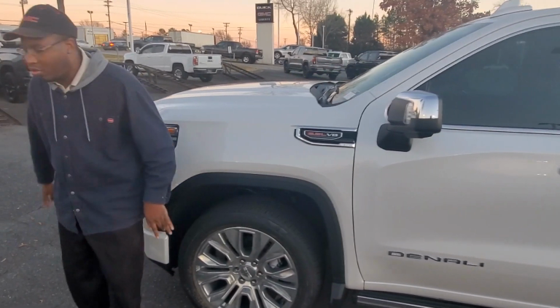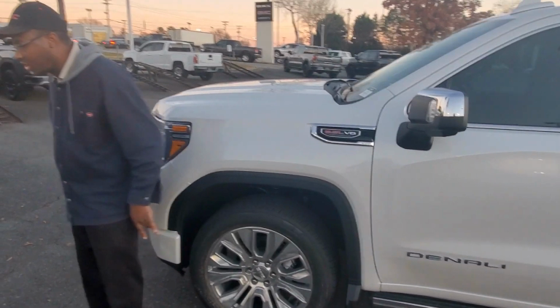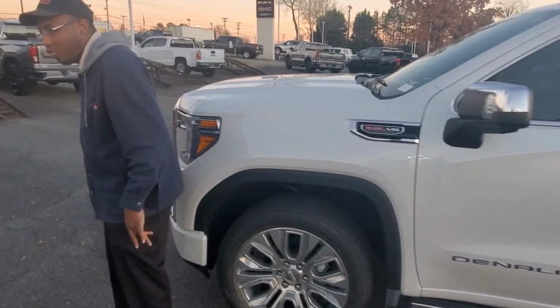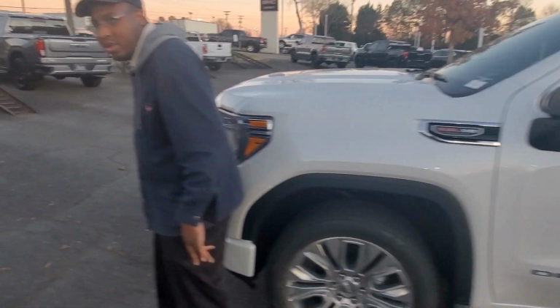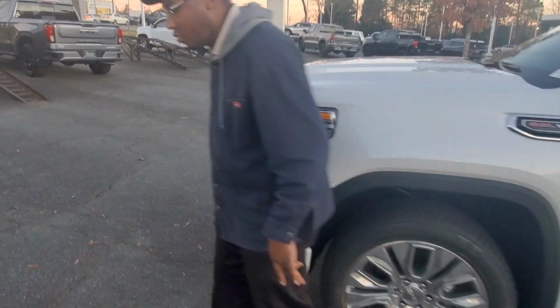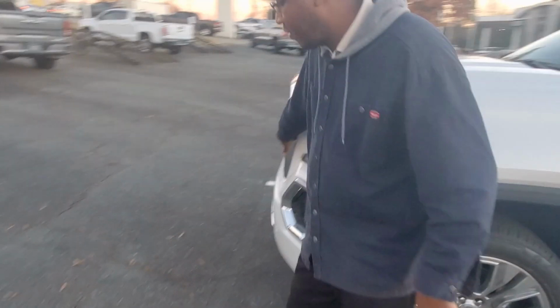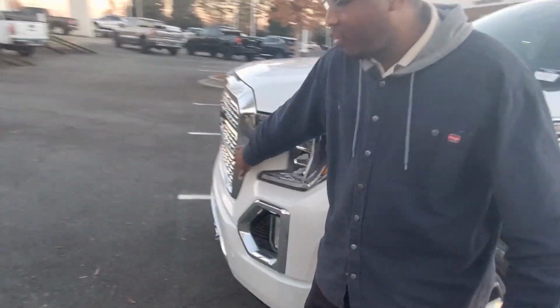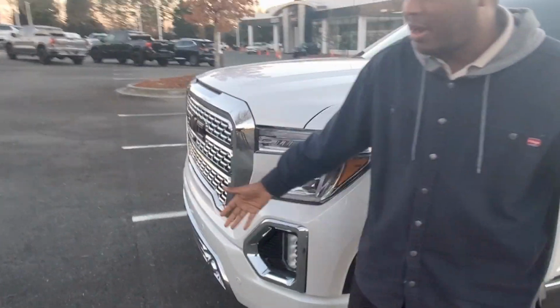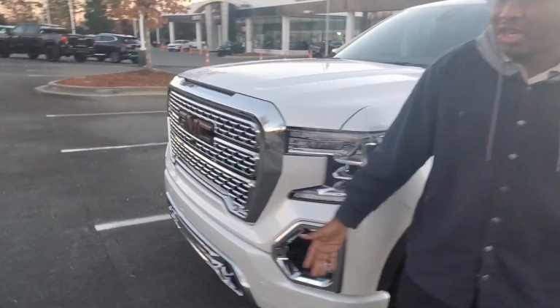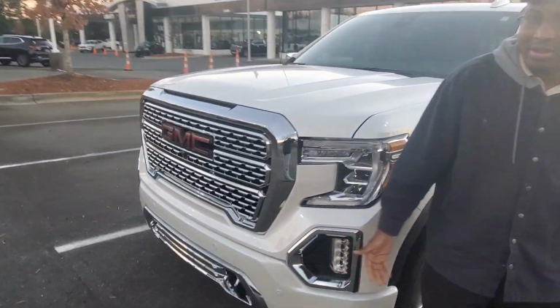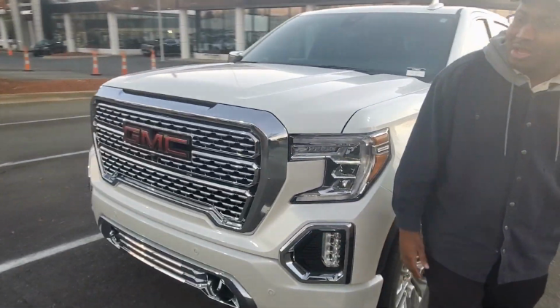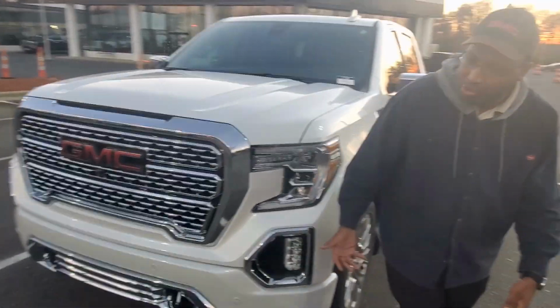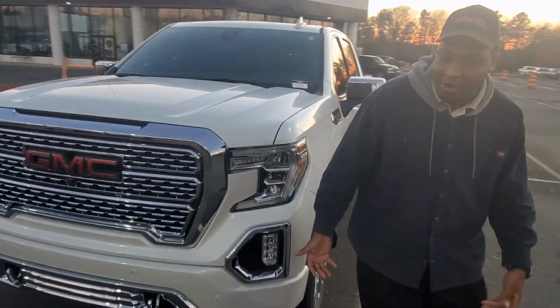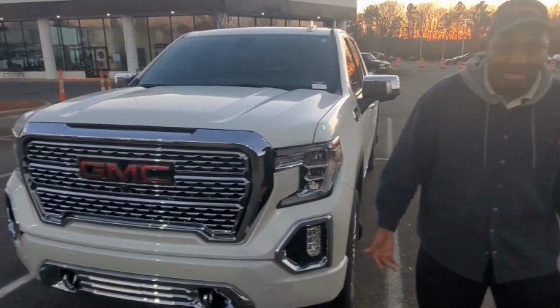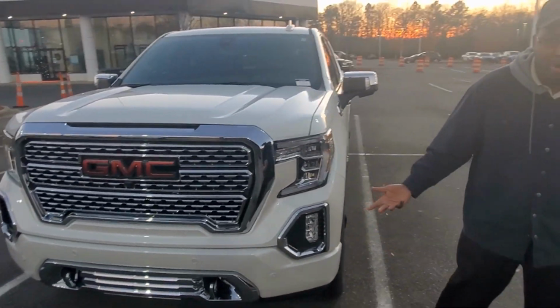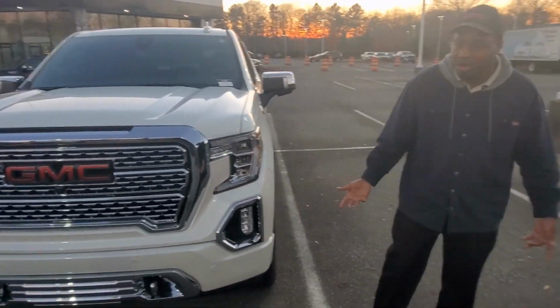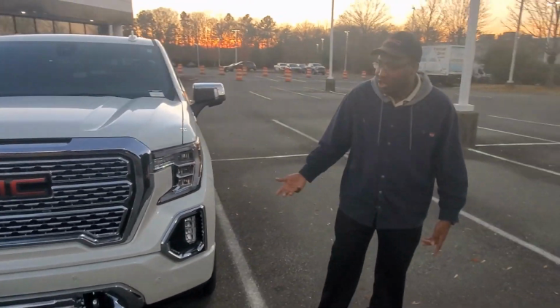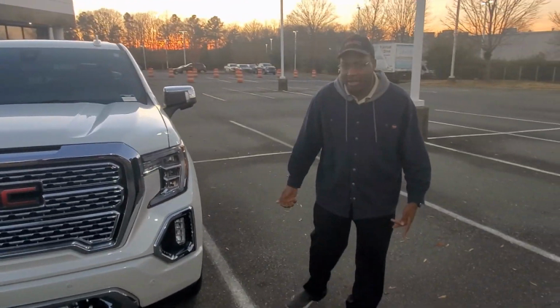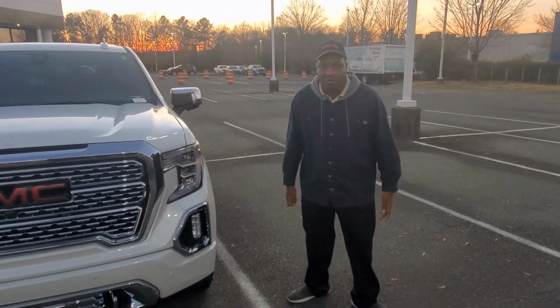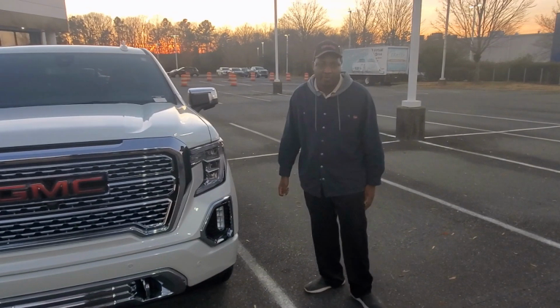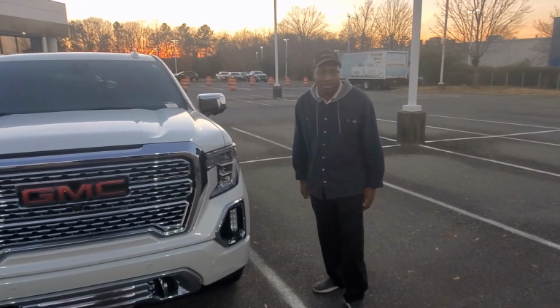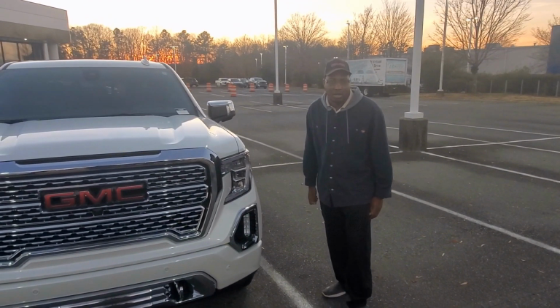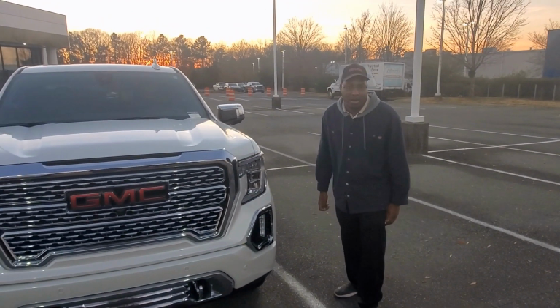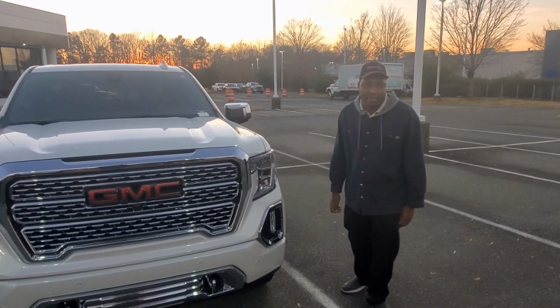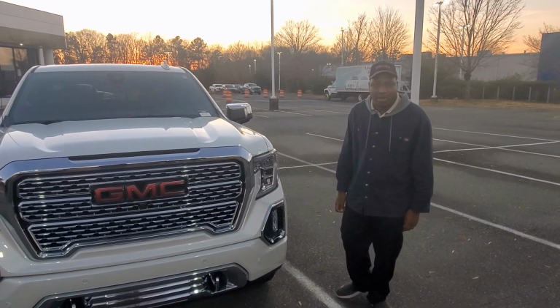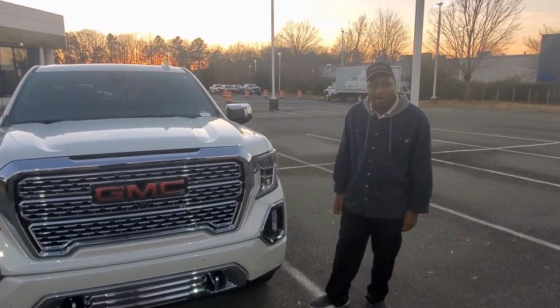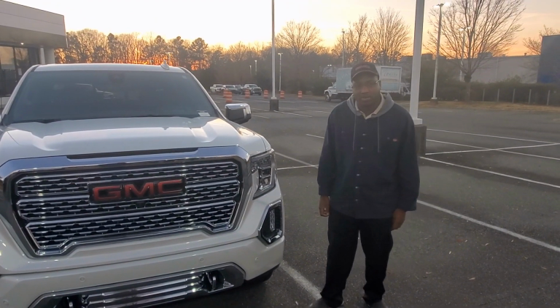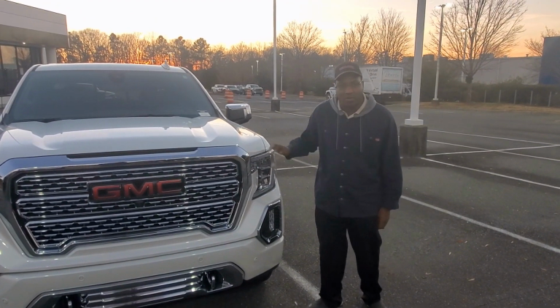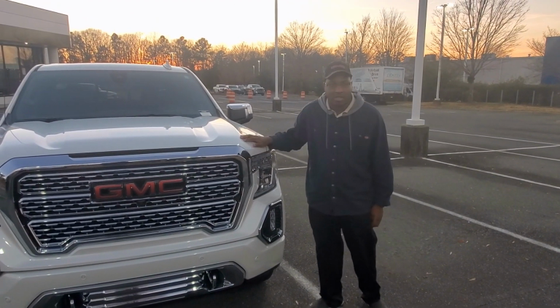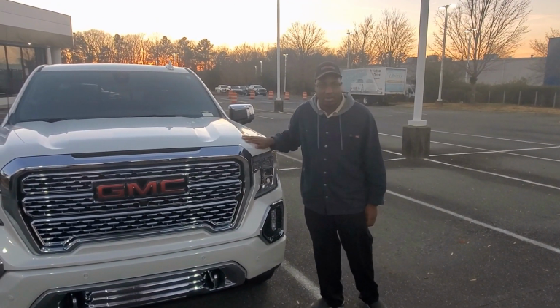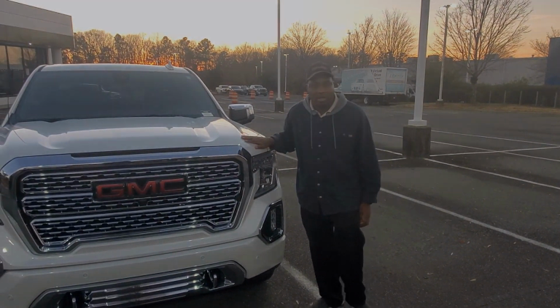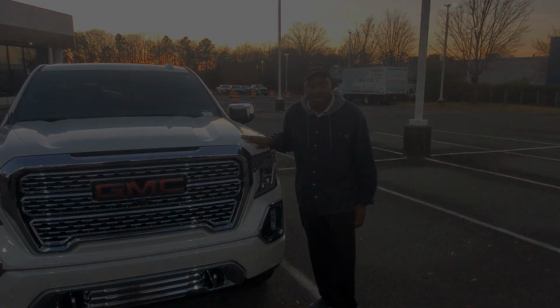And then of course you got the chrome grill here in the front. You got to come check it out guys — White Frost, 10 coats of red color, it's not going to last long. For more information go to www.quicklivity.com or give me a call at 704-708-8000.